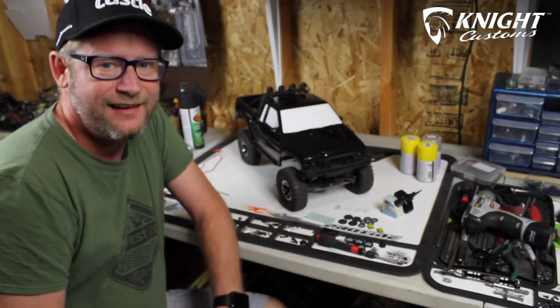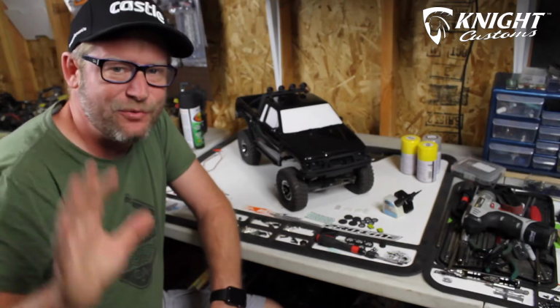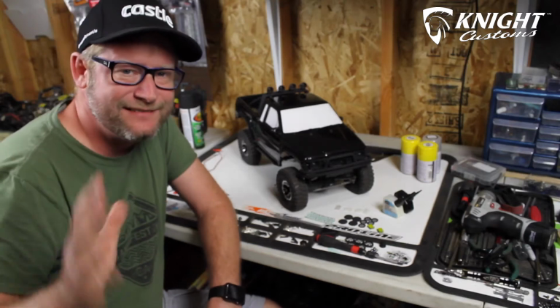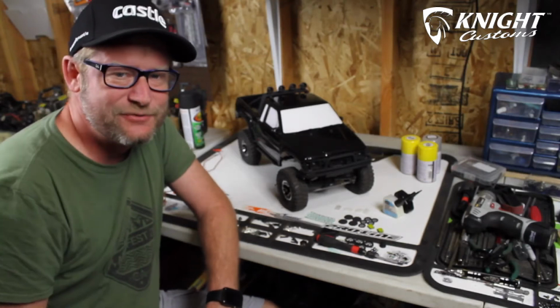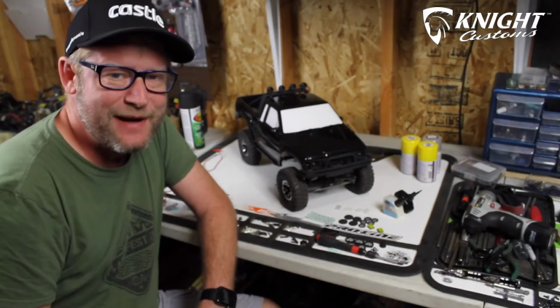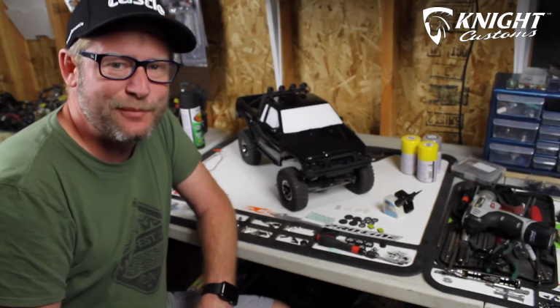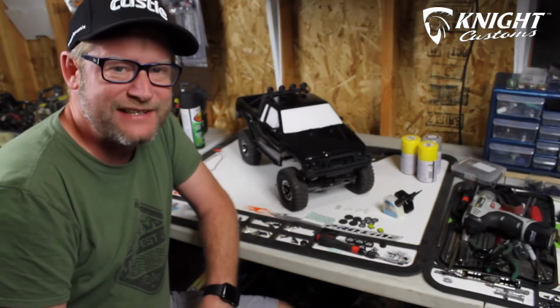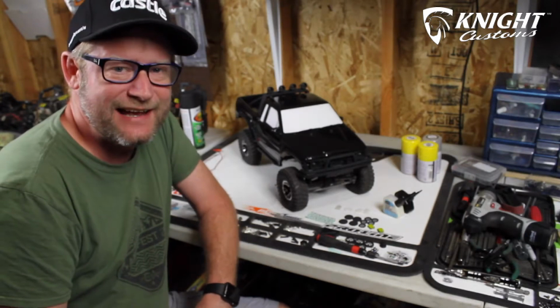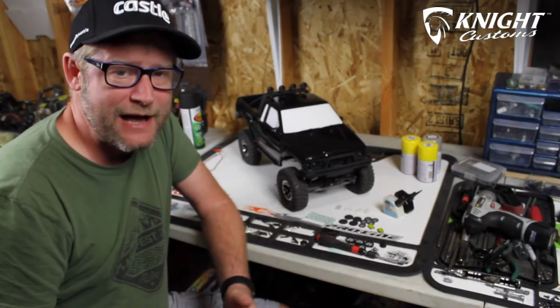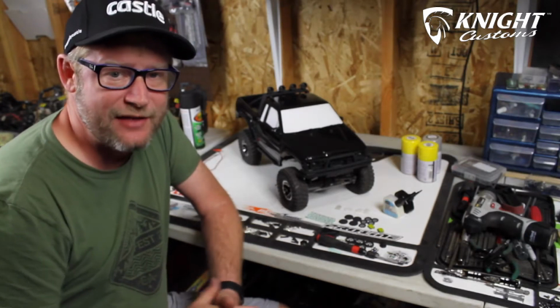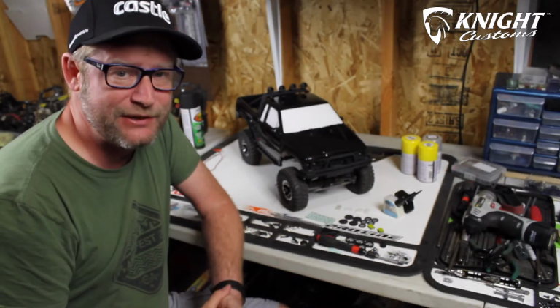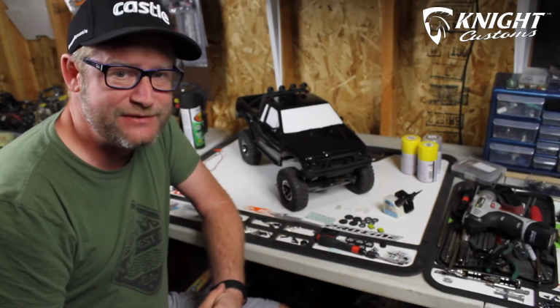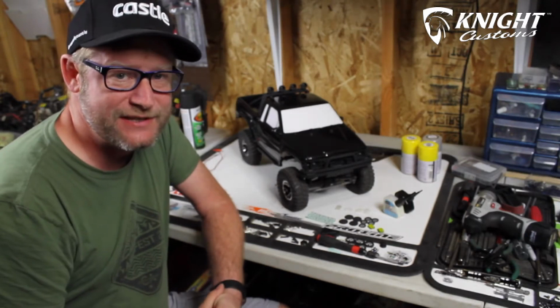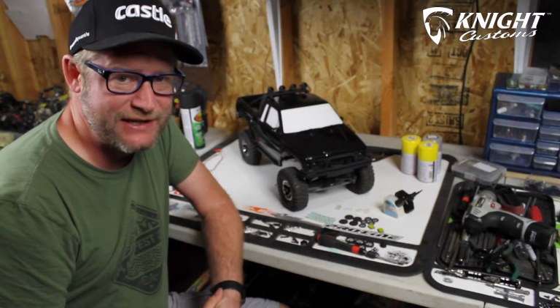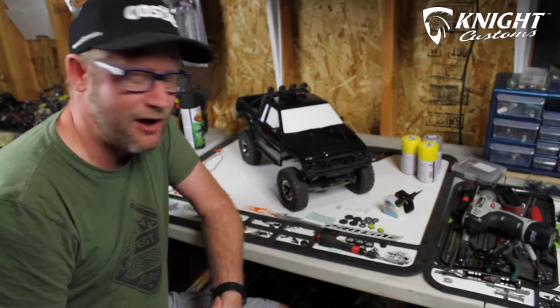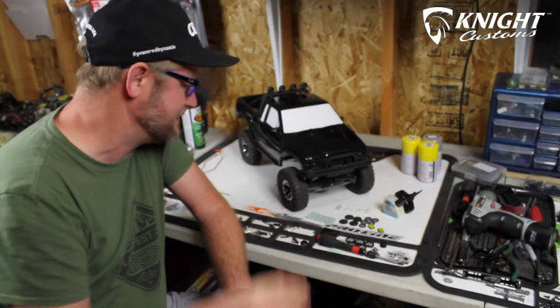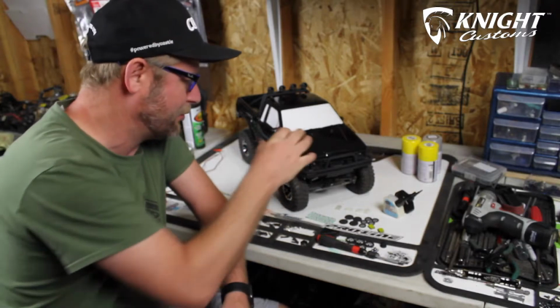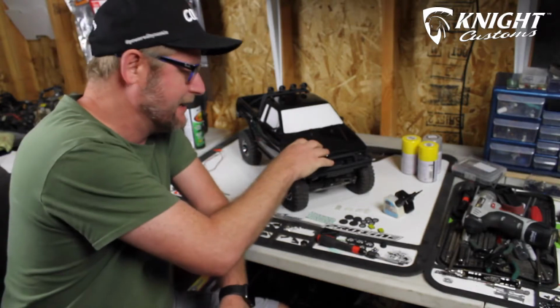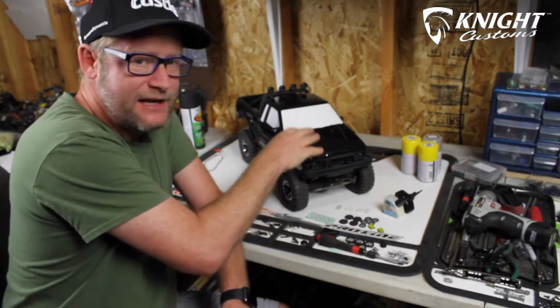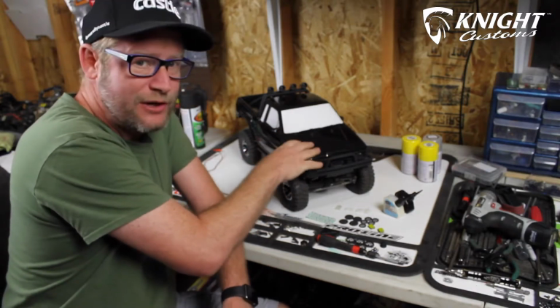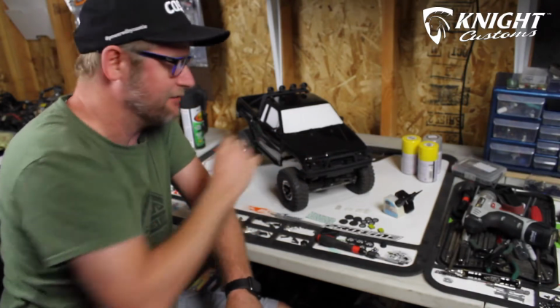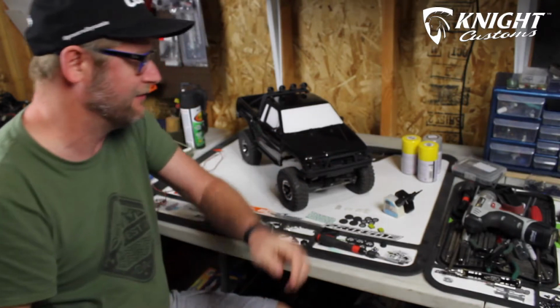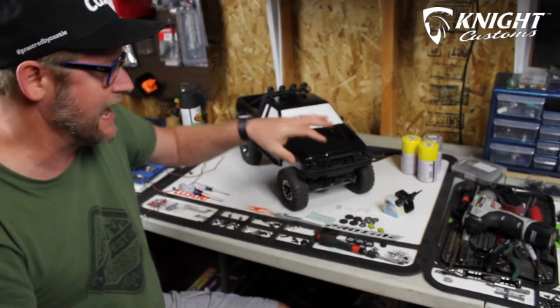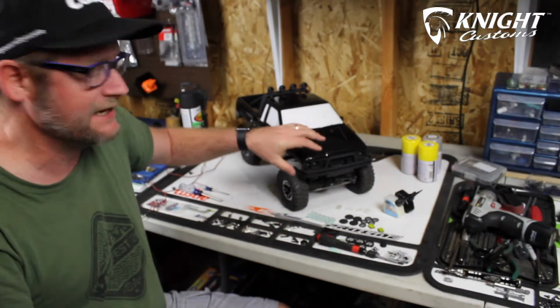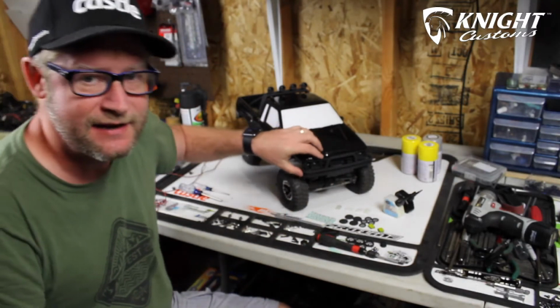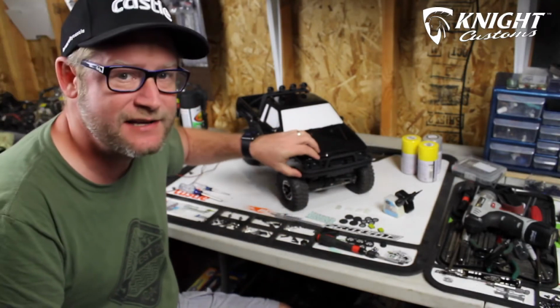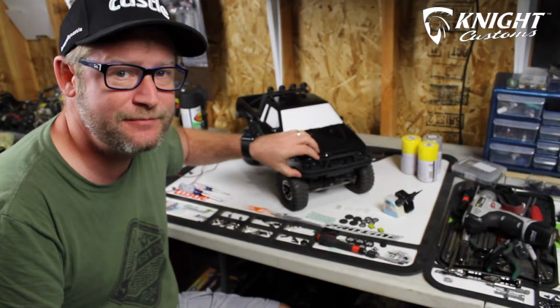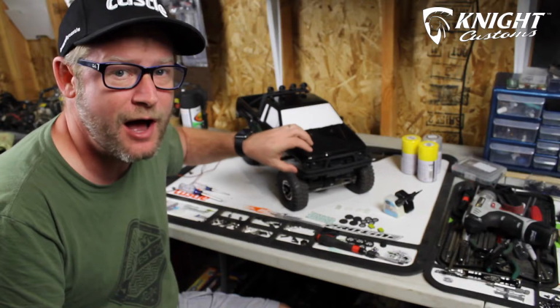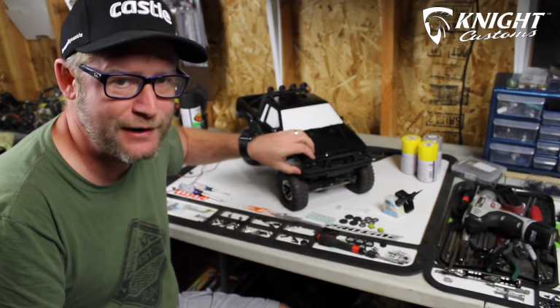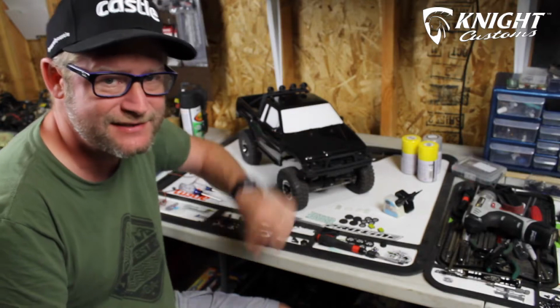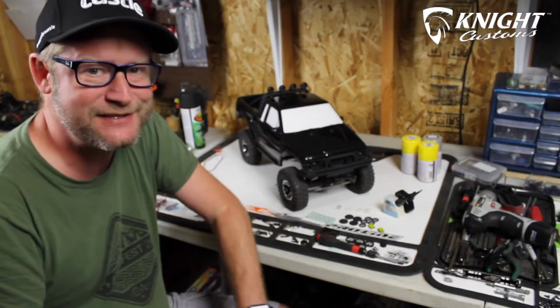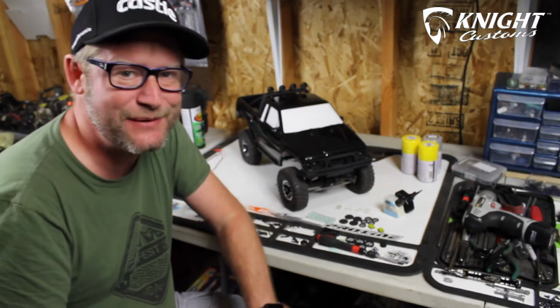Hey everyone, it's Read Your Mind from Urban RCLA and we're back with another build series video of this Proline Toyota SR5 and Night Custom upgrades. So let's get to it.